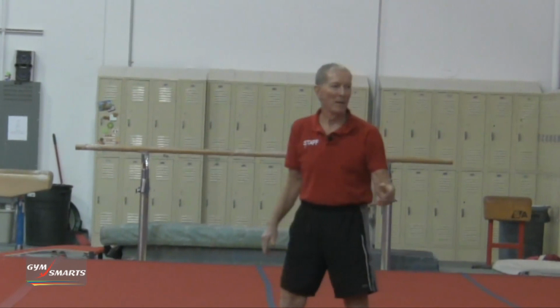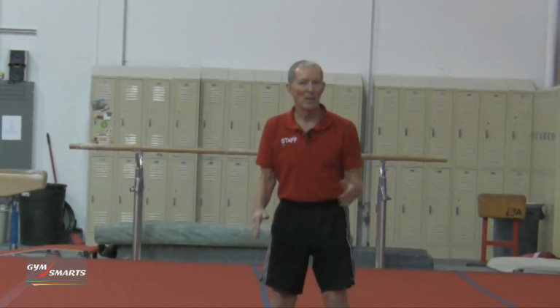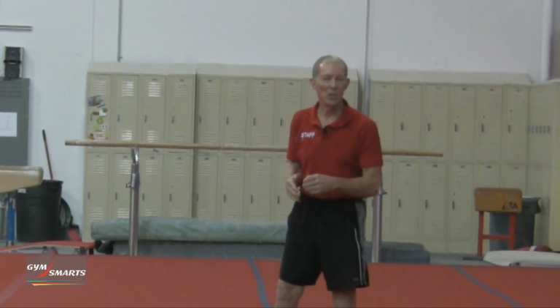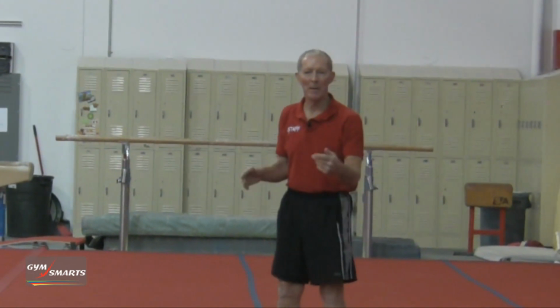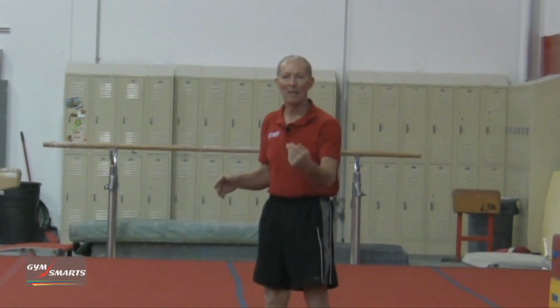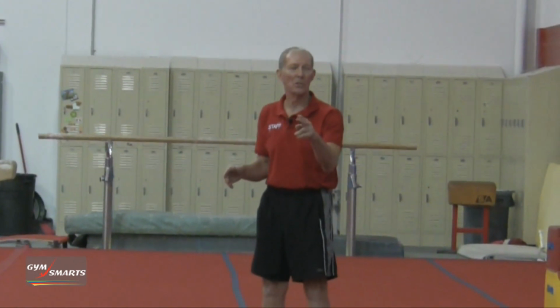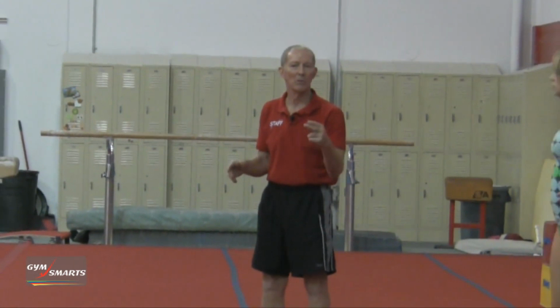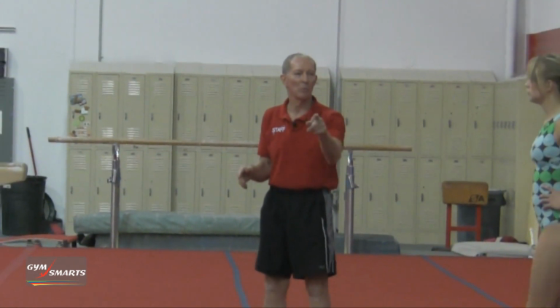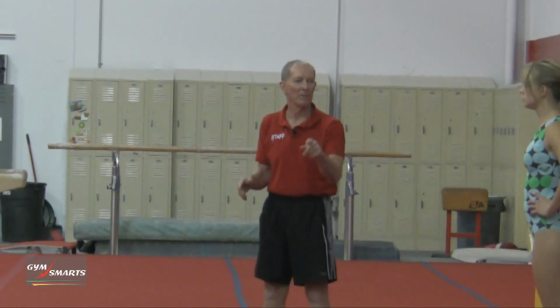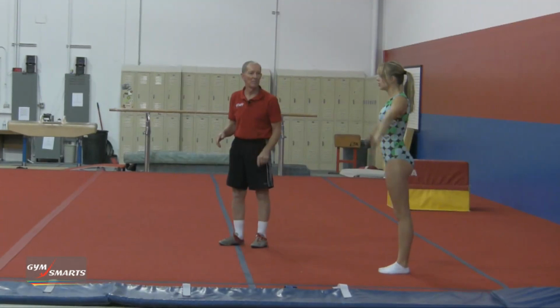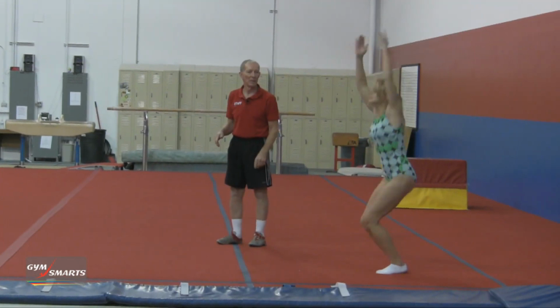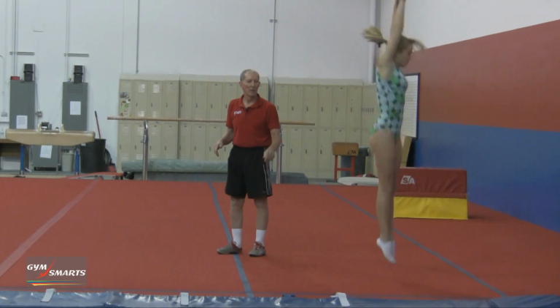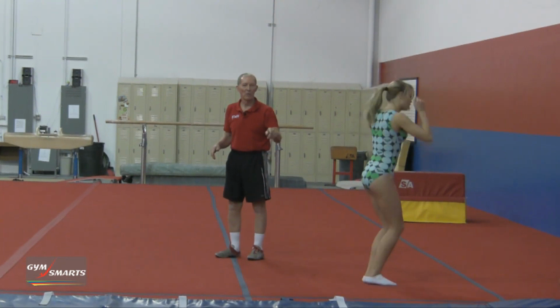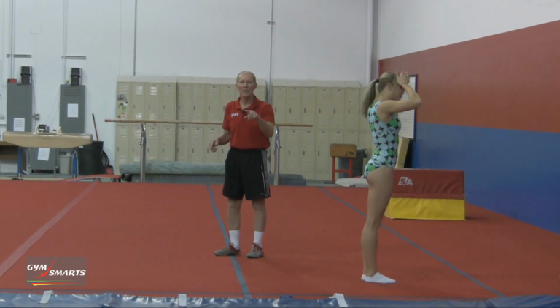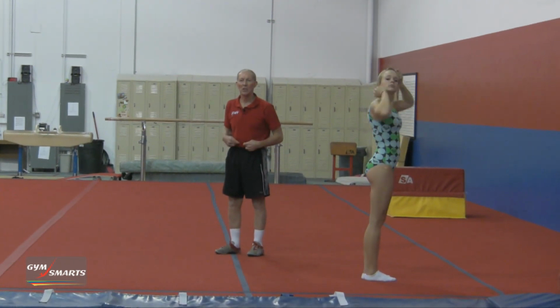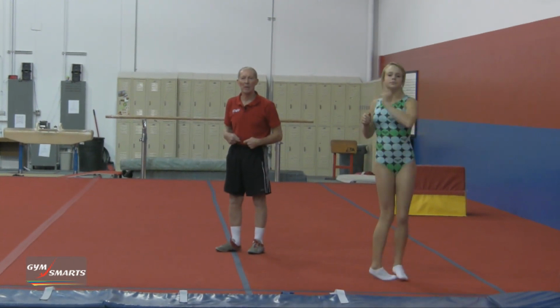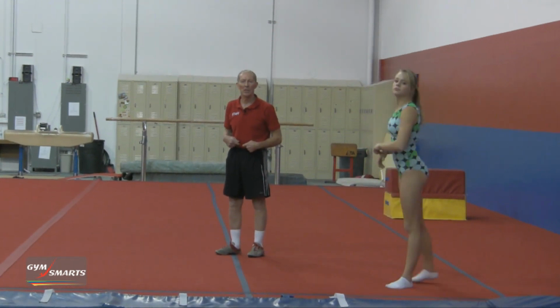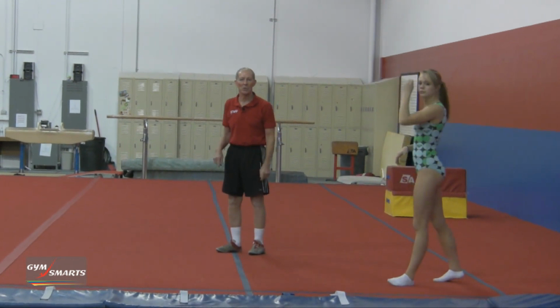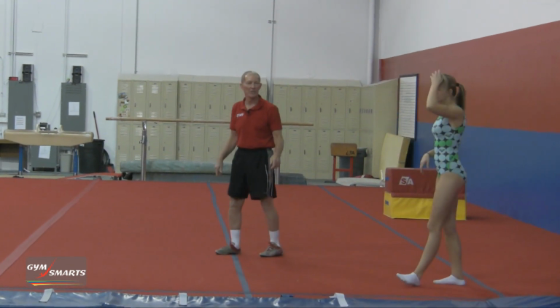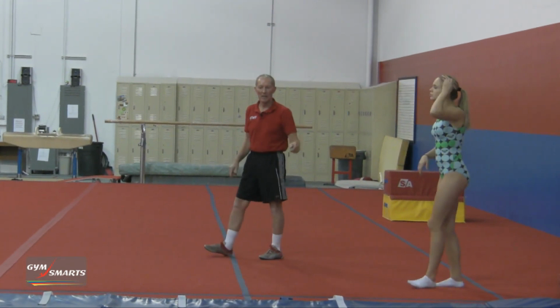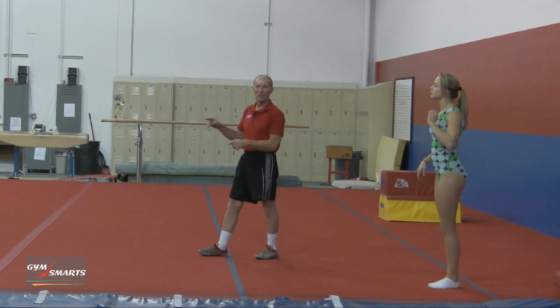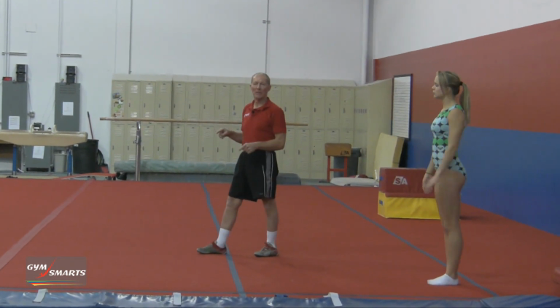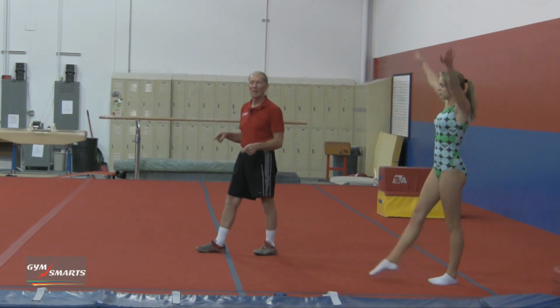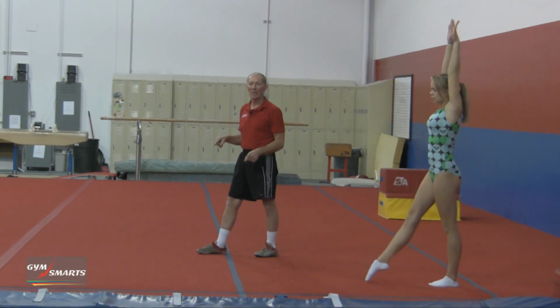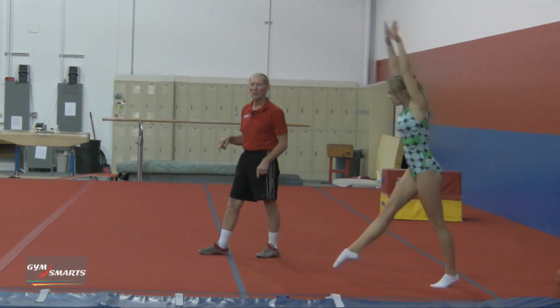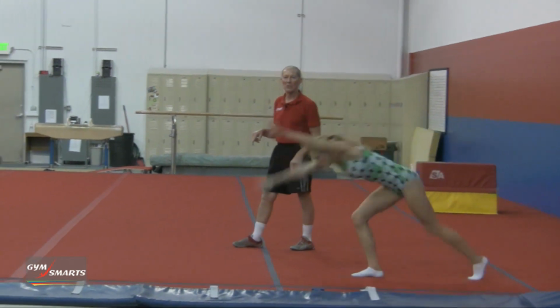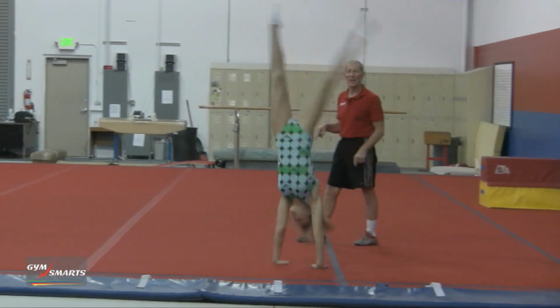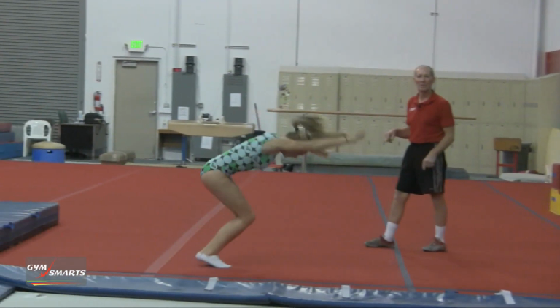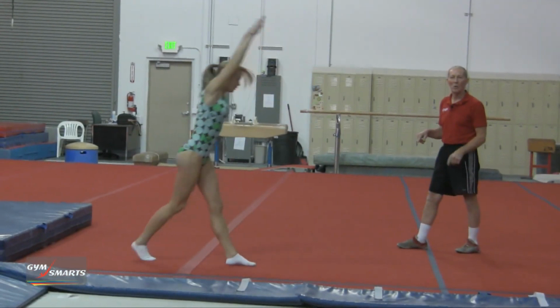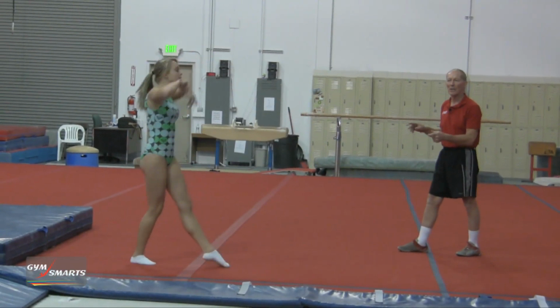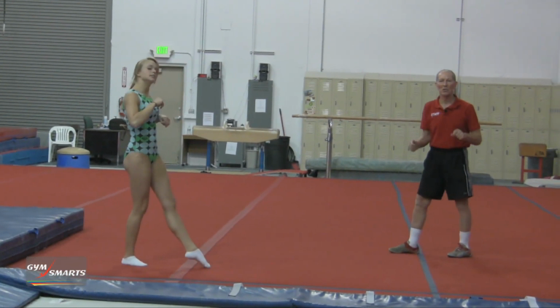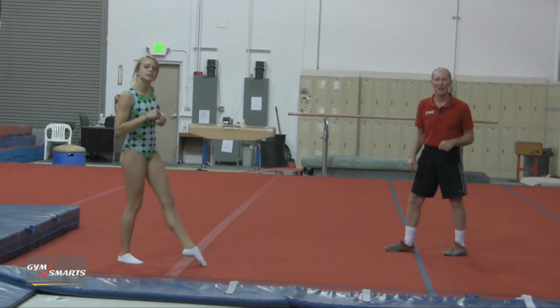Krista, jump up and do a half turn to the left. You'll see her stomach as she goes to the left. Now do your round-off again, and I'm sure you'll see her stomach again, which meant that she turned to the left.